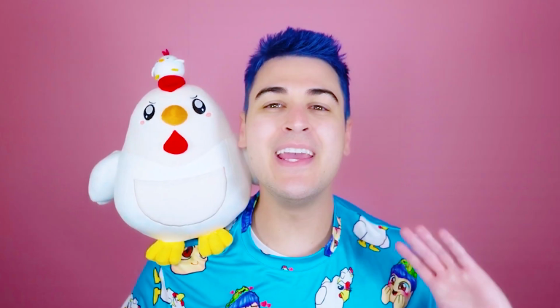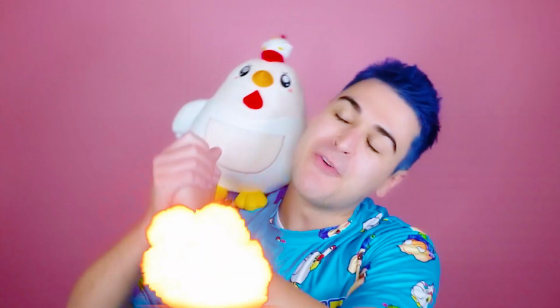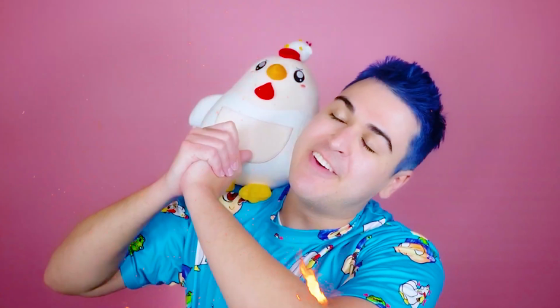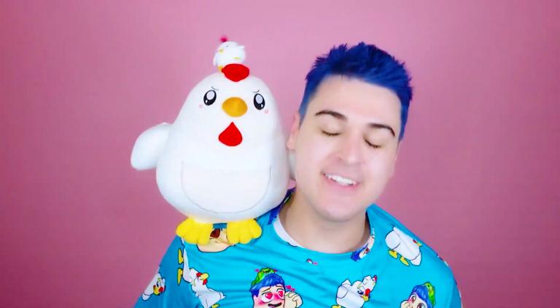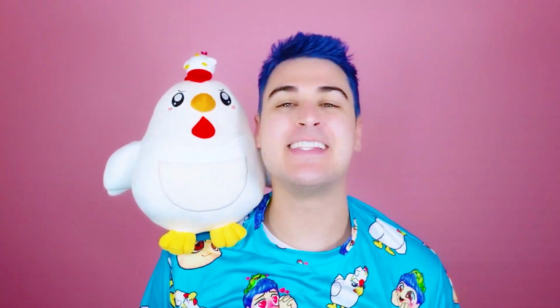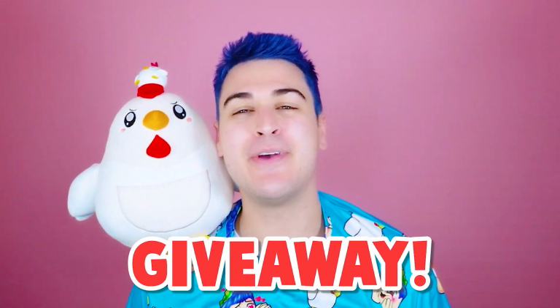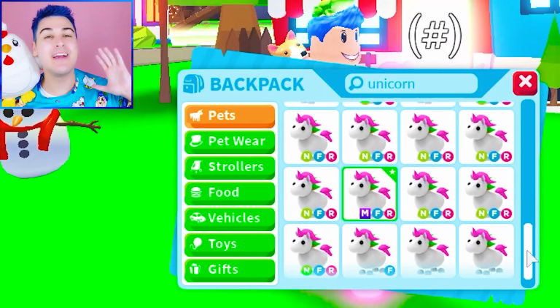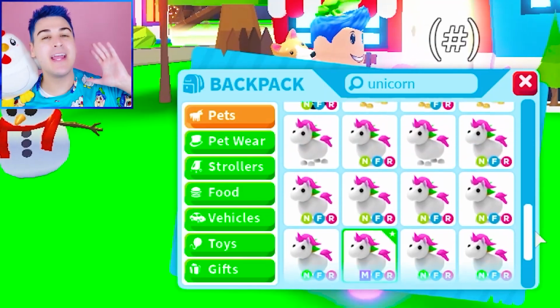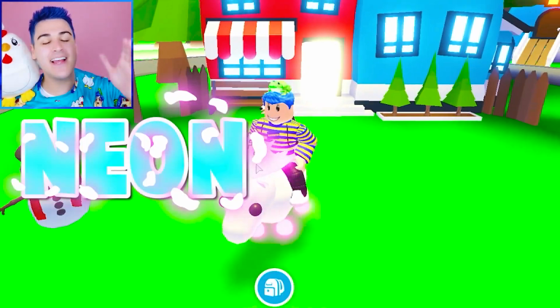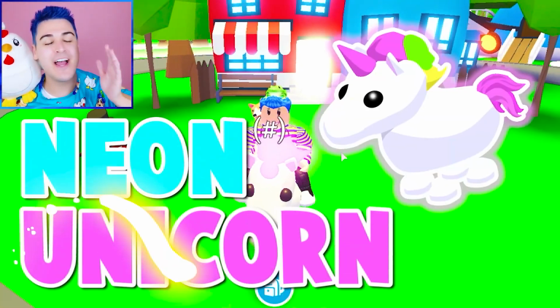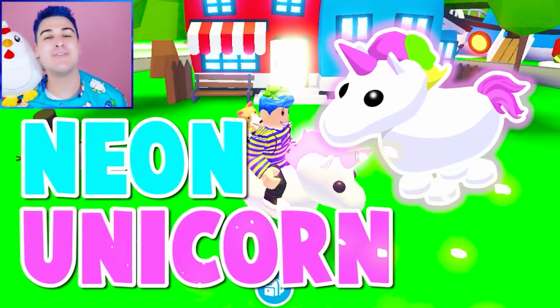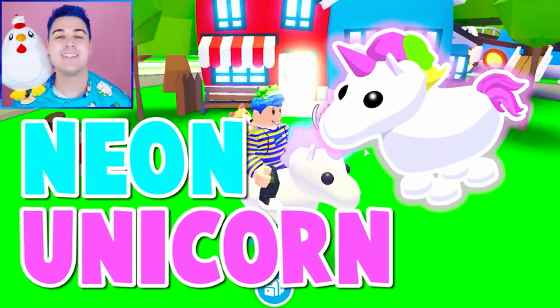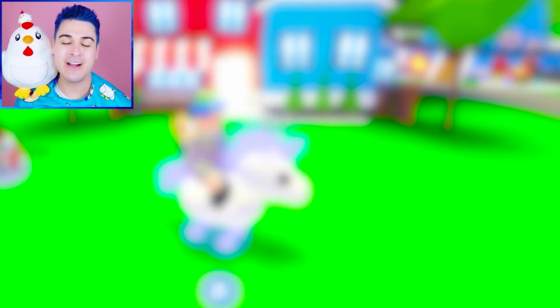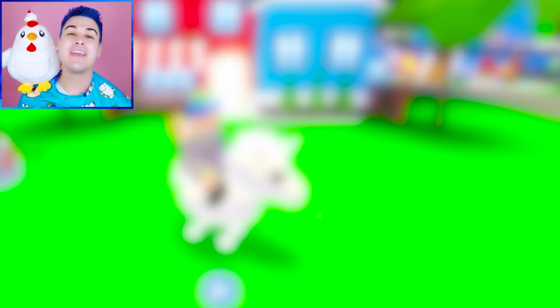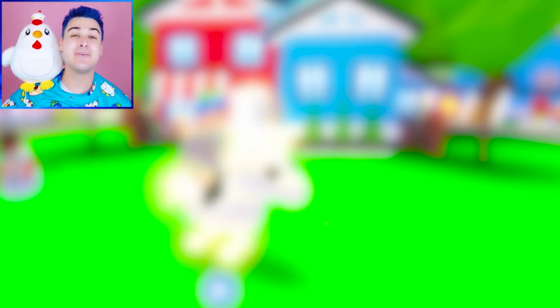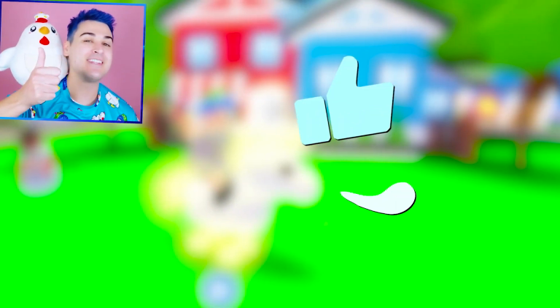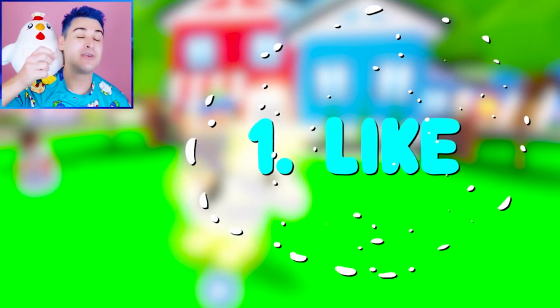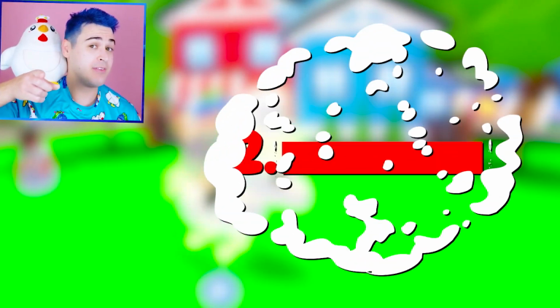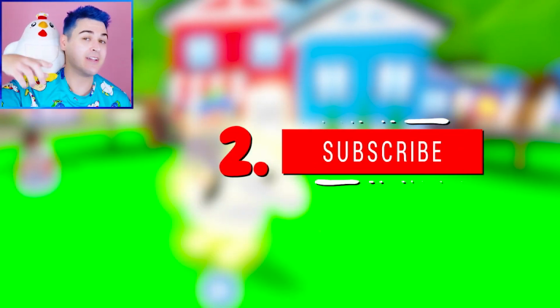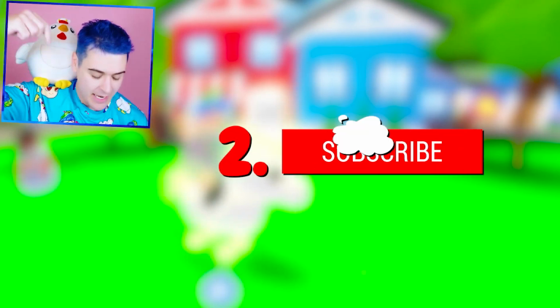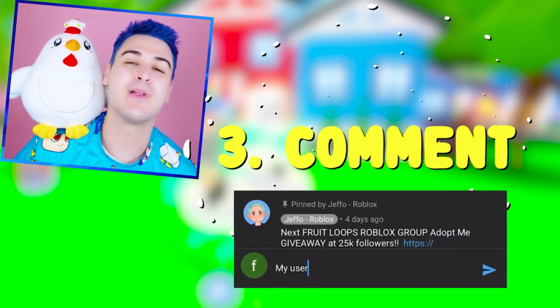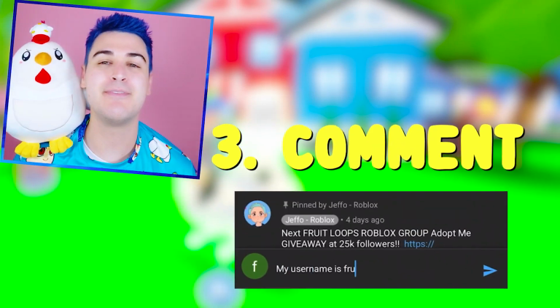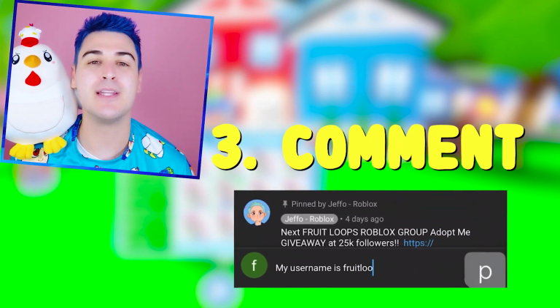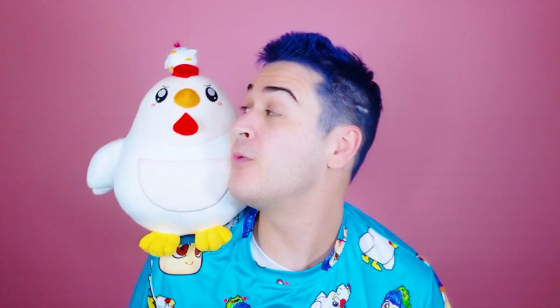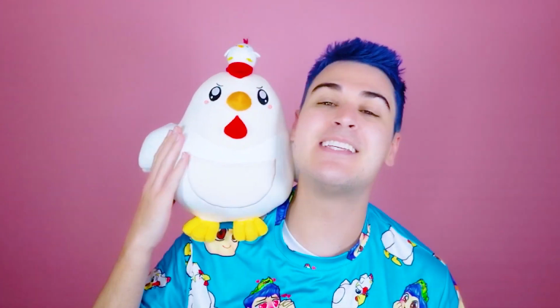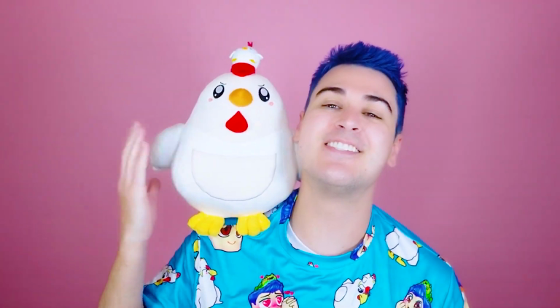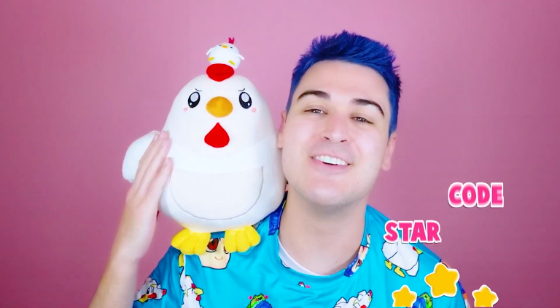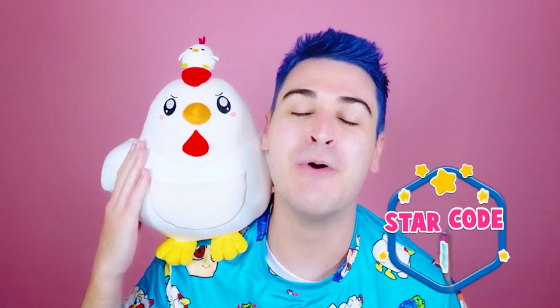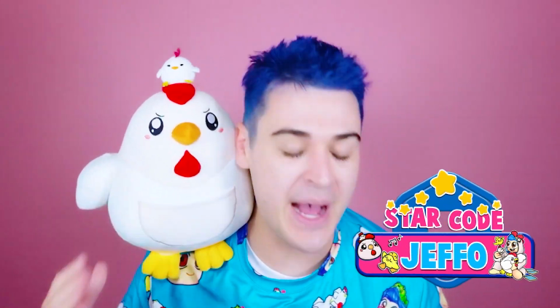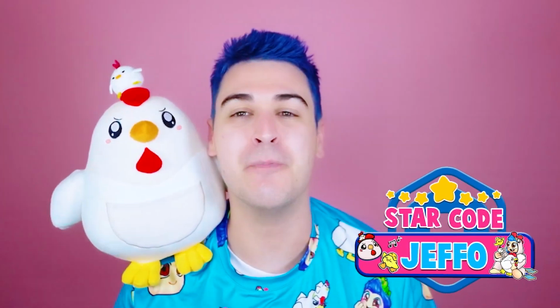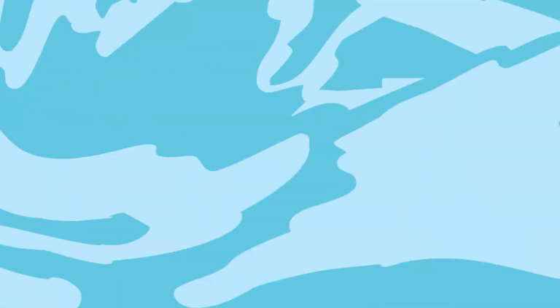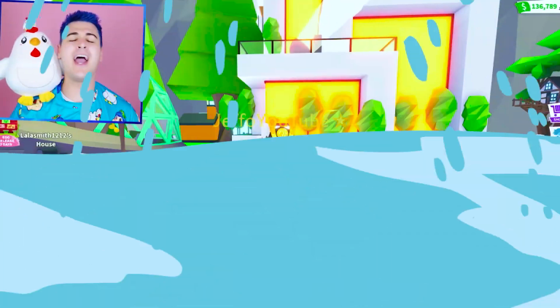Before we get into the video, we're doing a crazy giveaway. We are giving away a neon fly ride unicorn to one of you guys. All you have to do is like this video, subscribe to my channel, and comment your Robux seasoning down below. Make sure to use star code Jeffo when buying Robux.